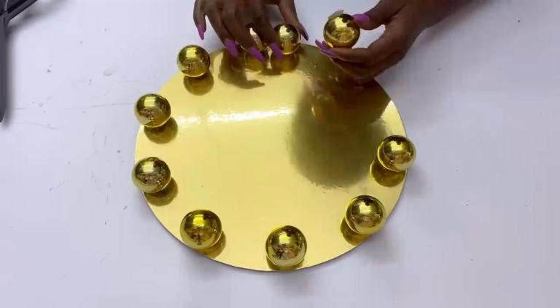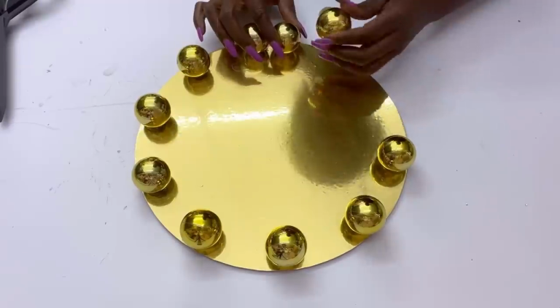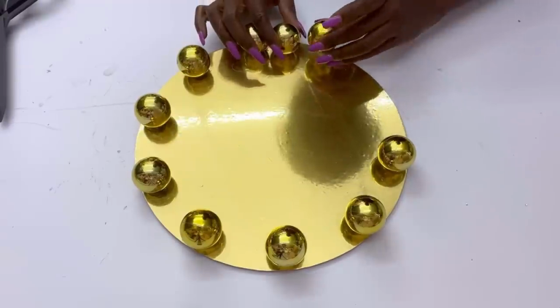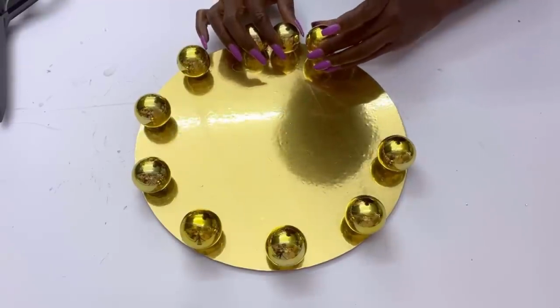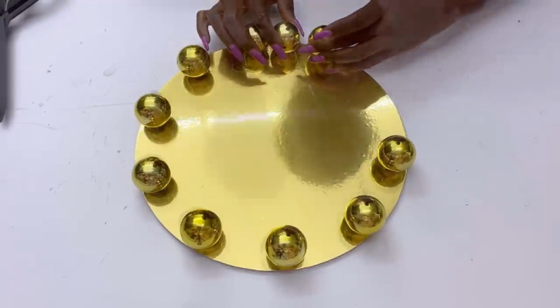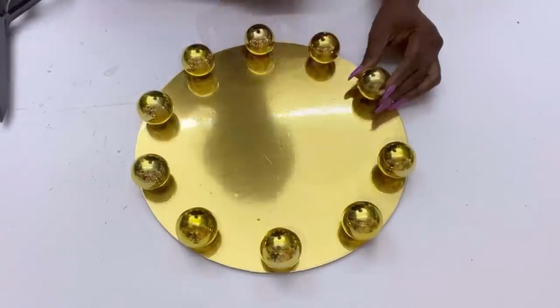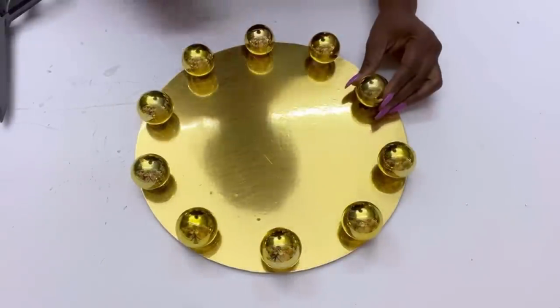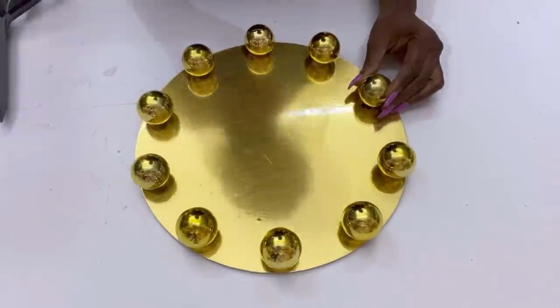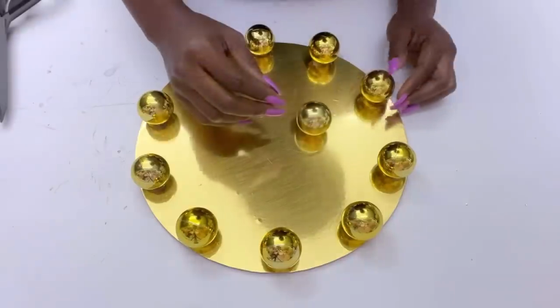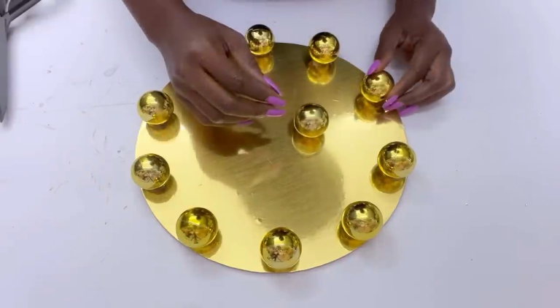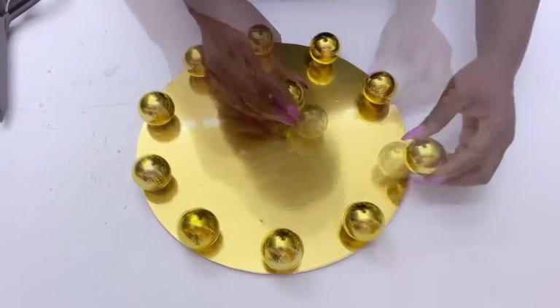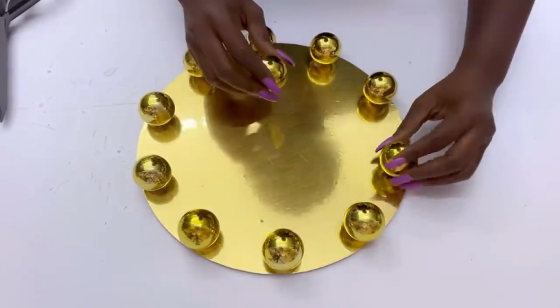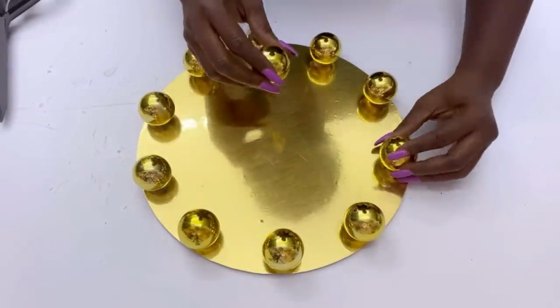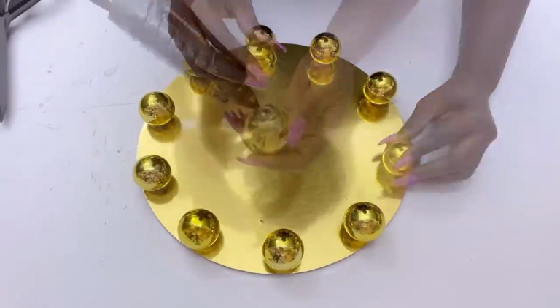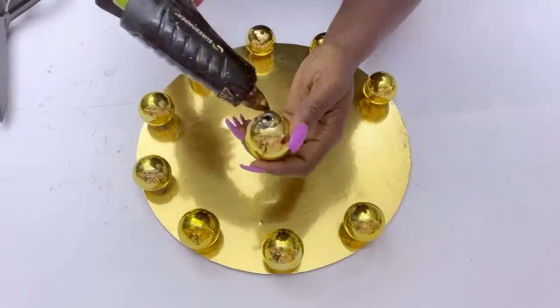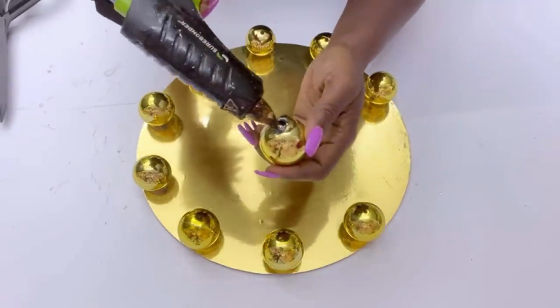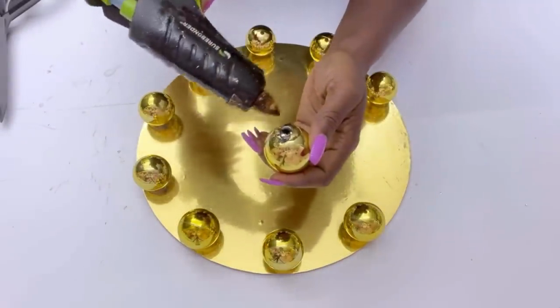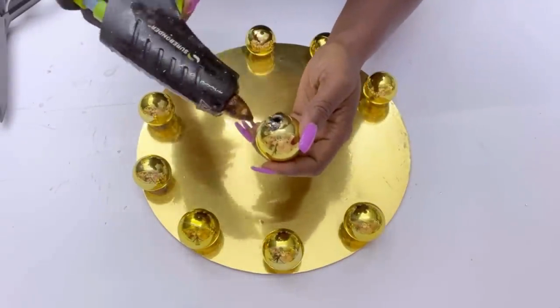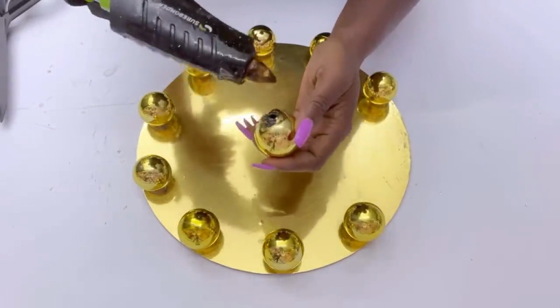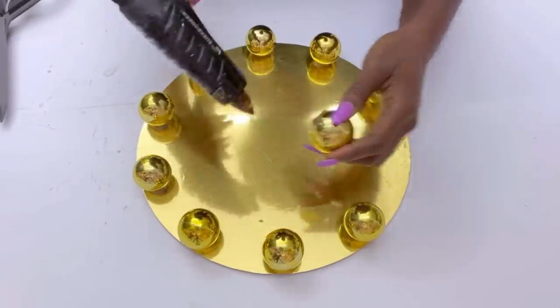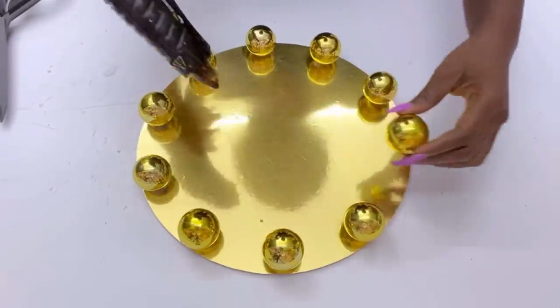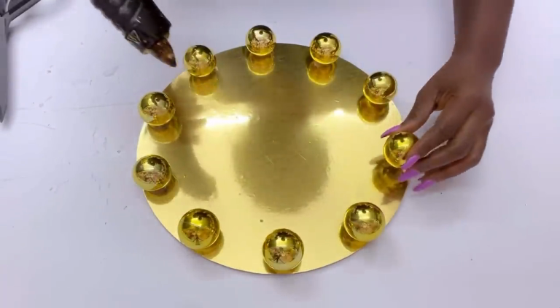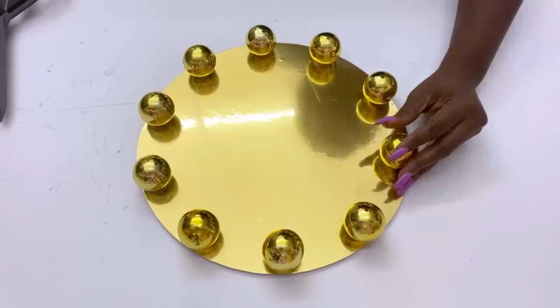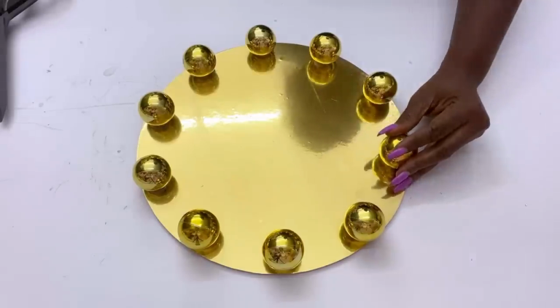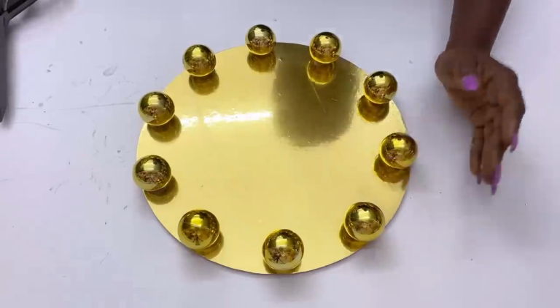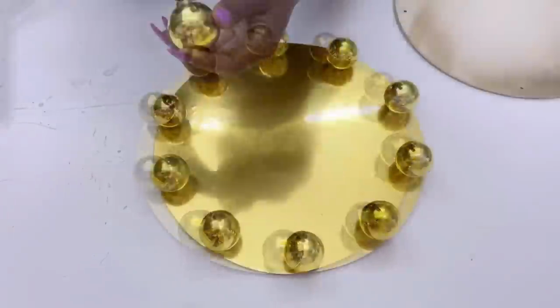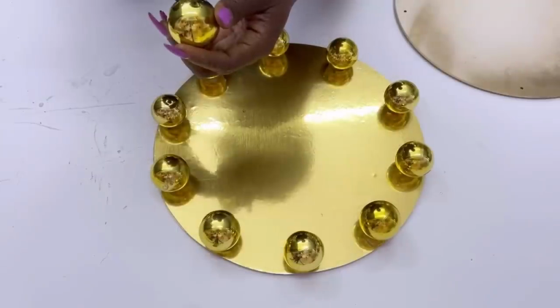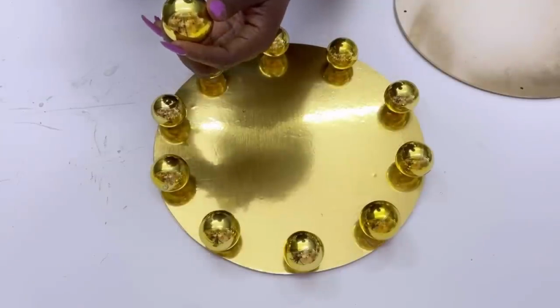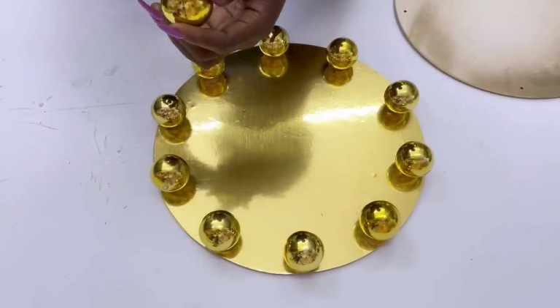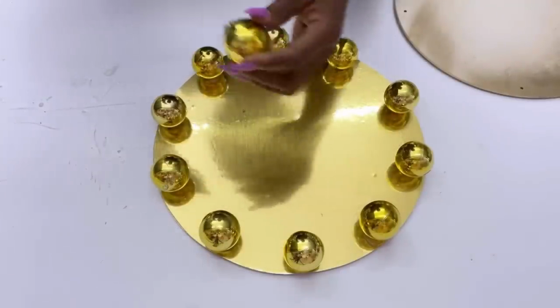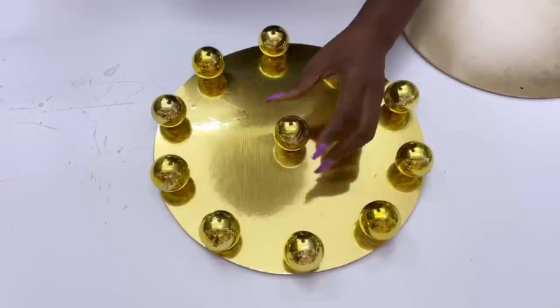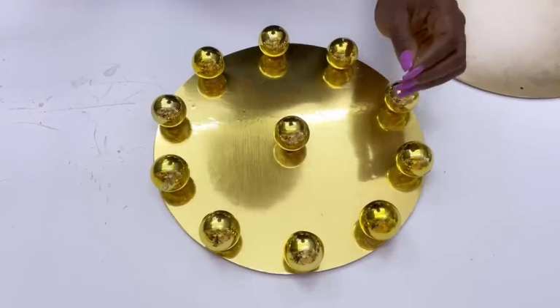When I was done, I then added one more ornament ball in the middle. Just to make sure that the table has proper balance — if anything is being placed on top of the table in the middle, it won't sink in.